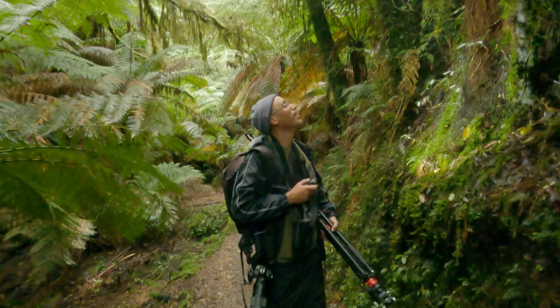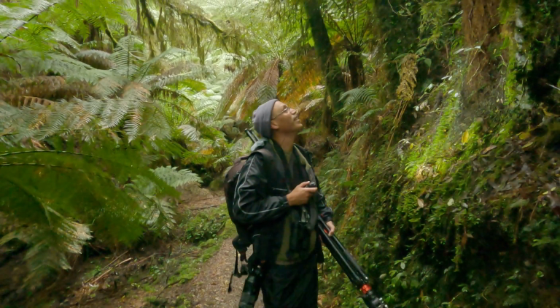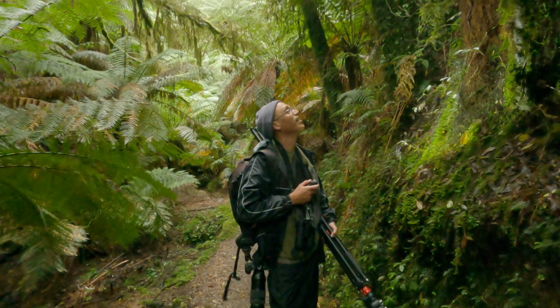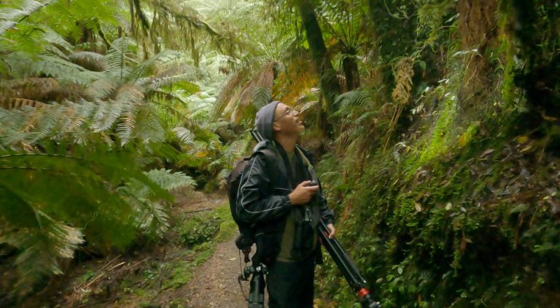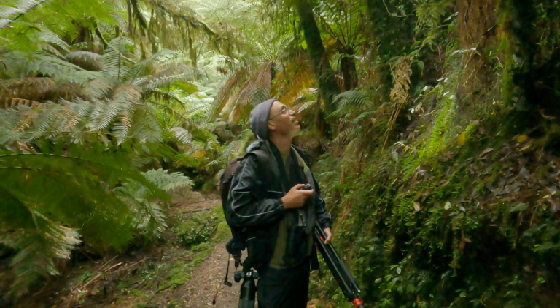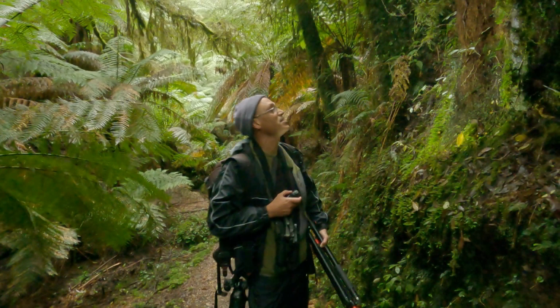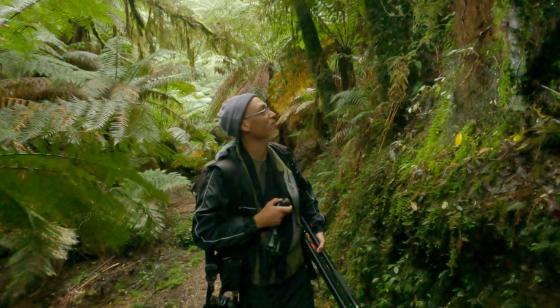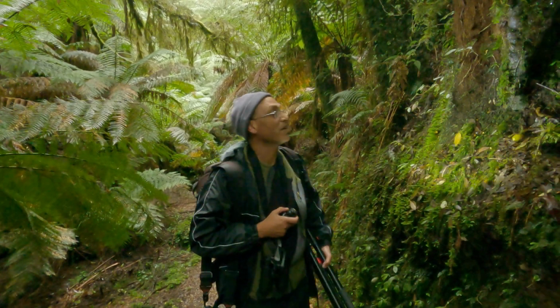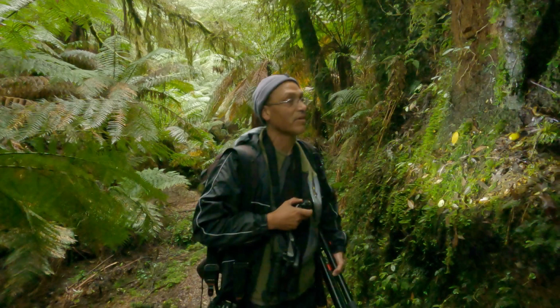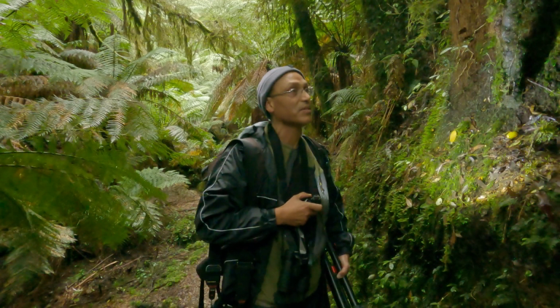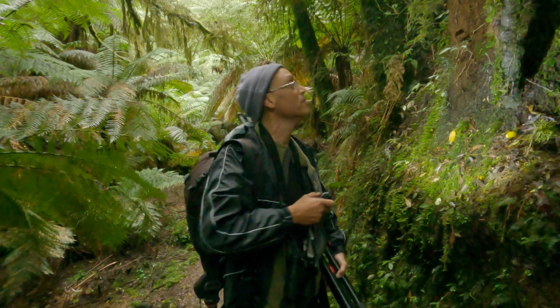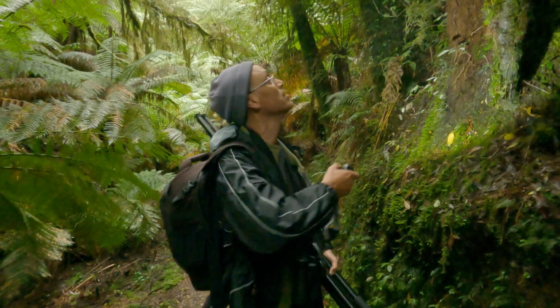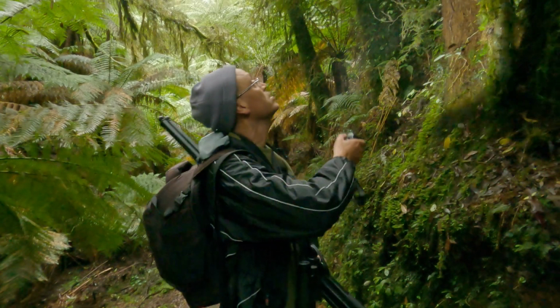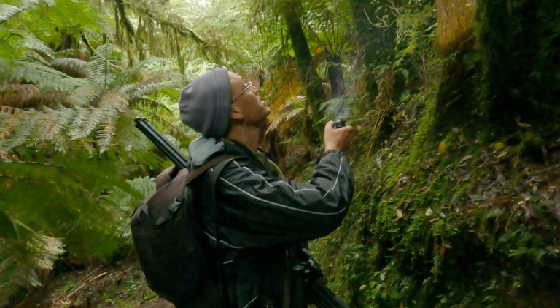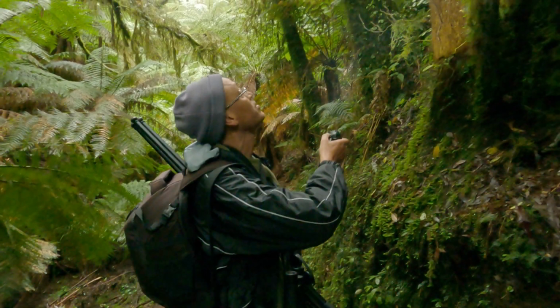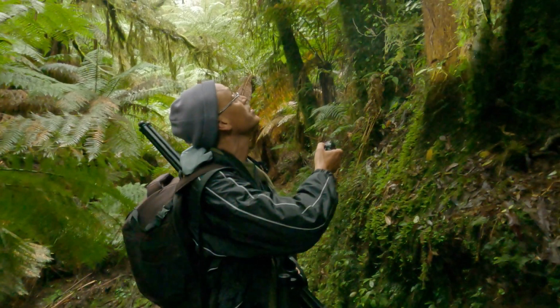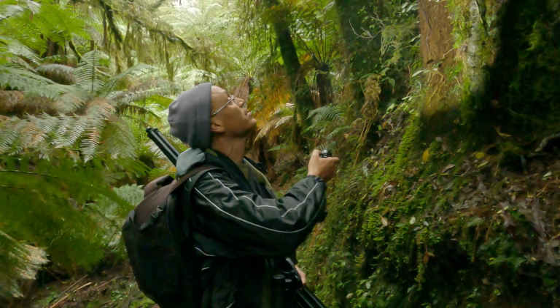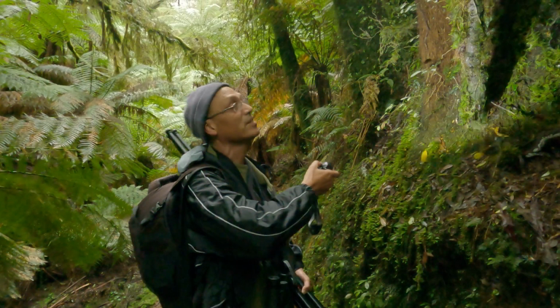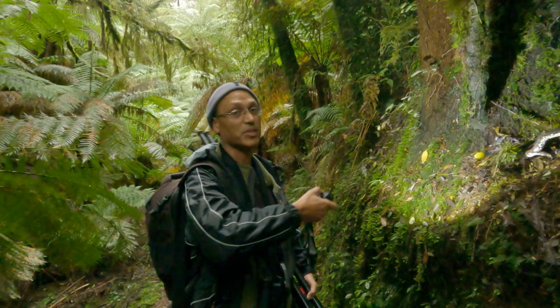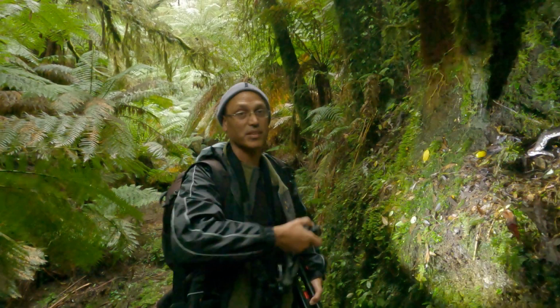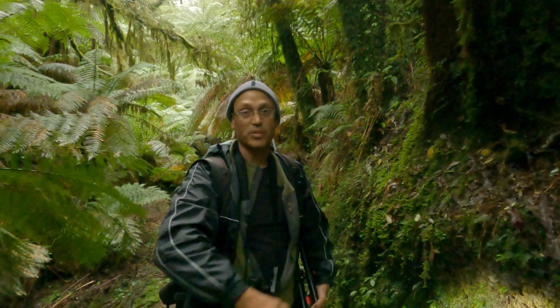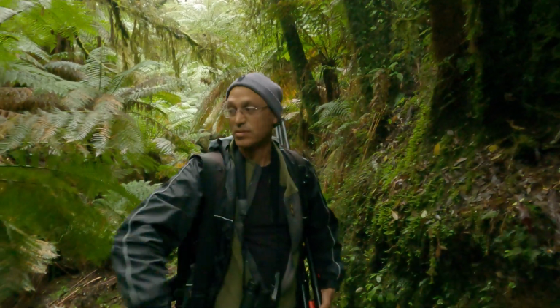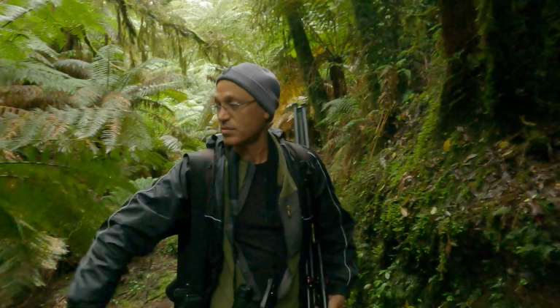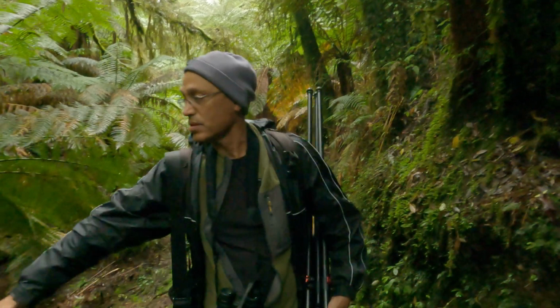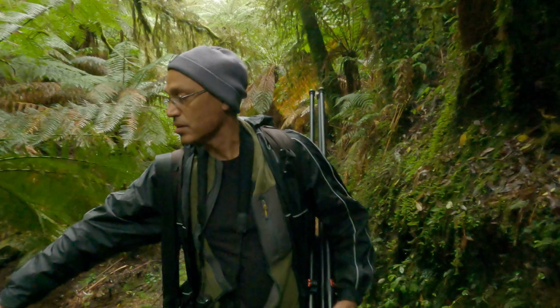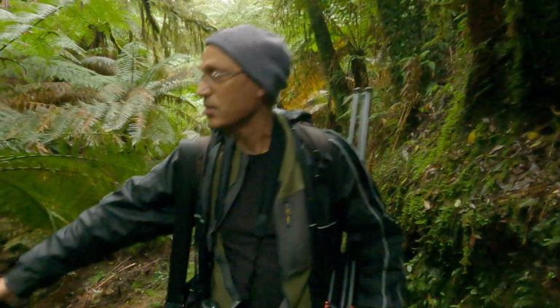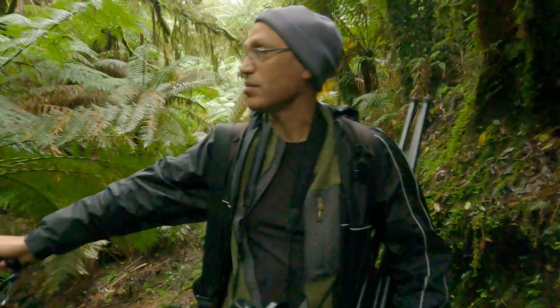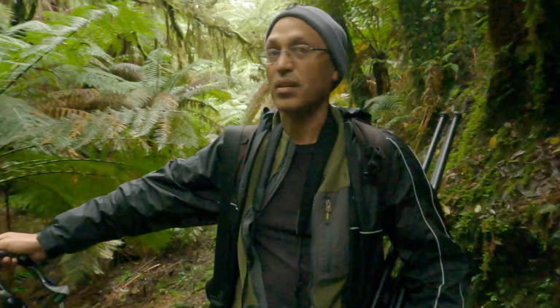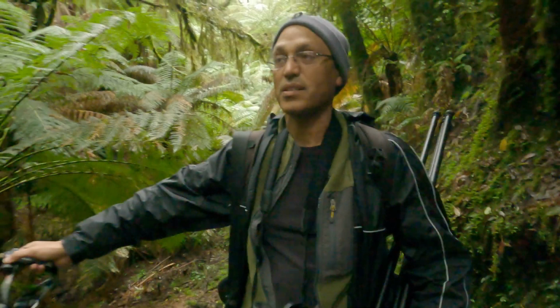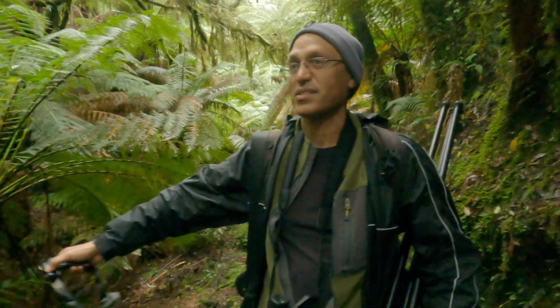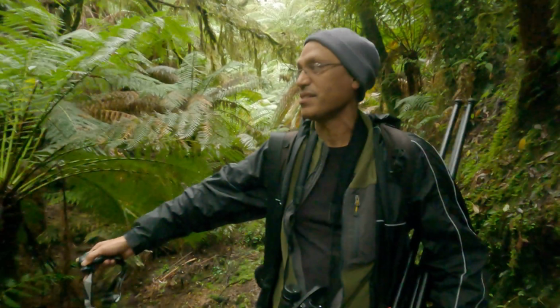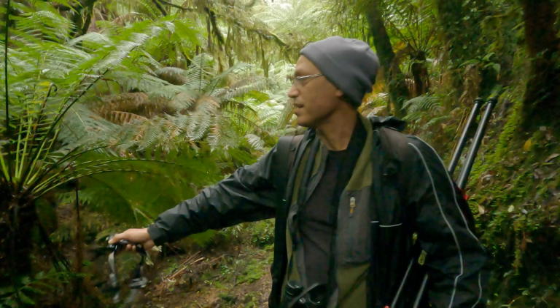What are you looking for? I'm just looking for something going on the trunks of the tree ferns. Okay. And the lamp works? It's just because it's so dark.